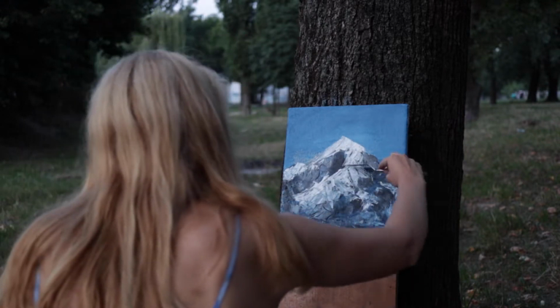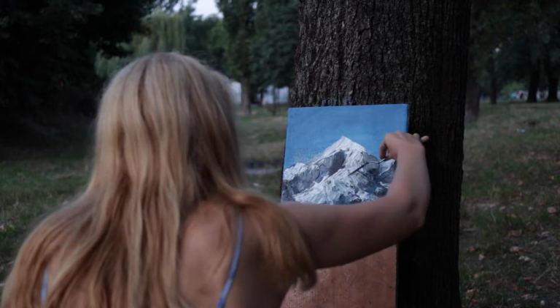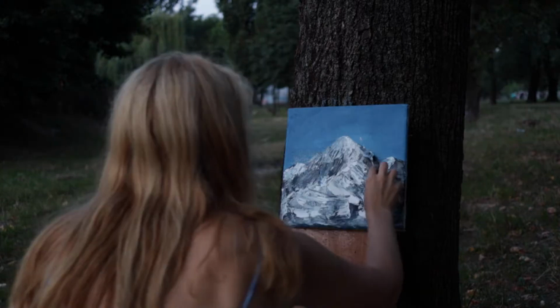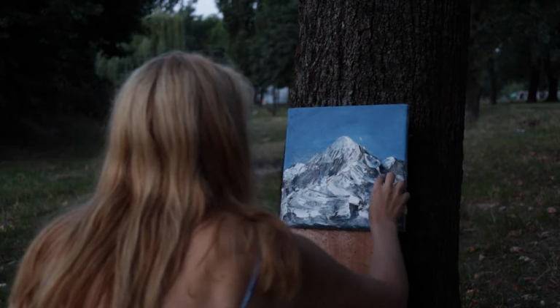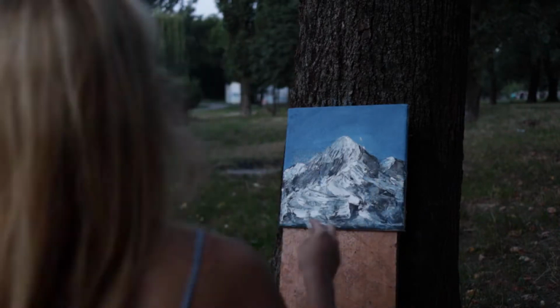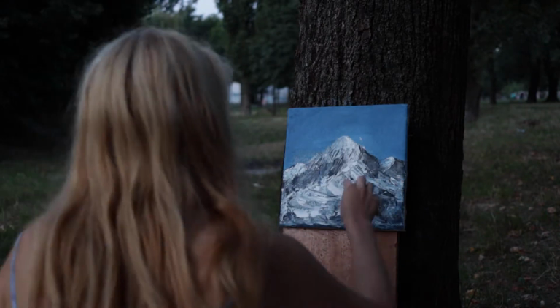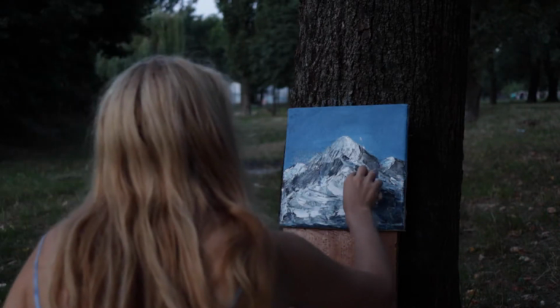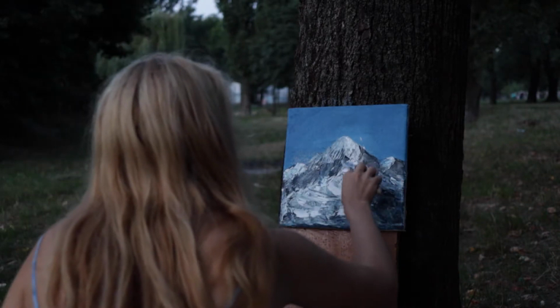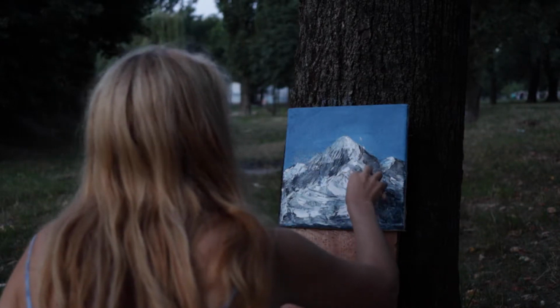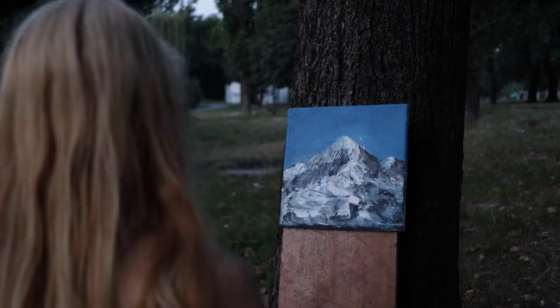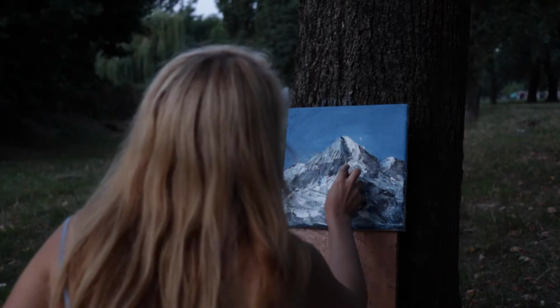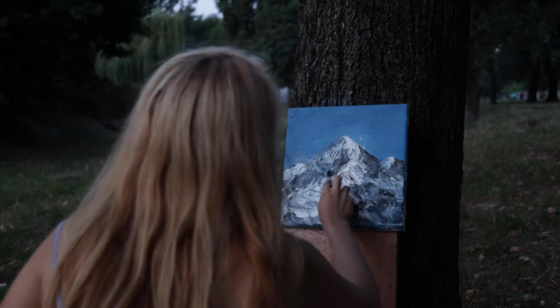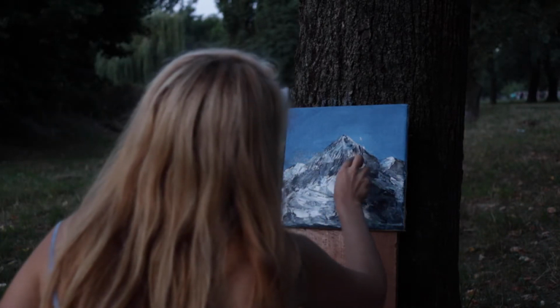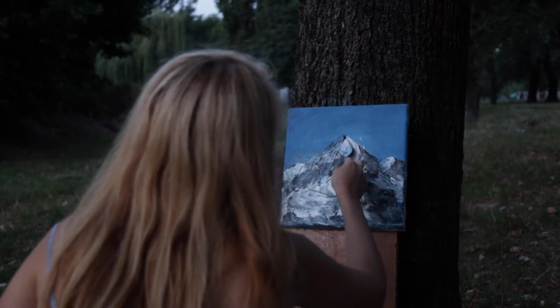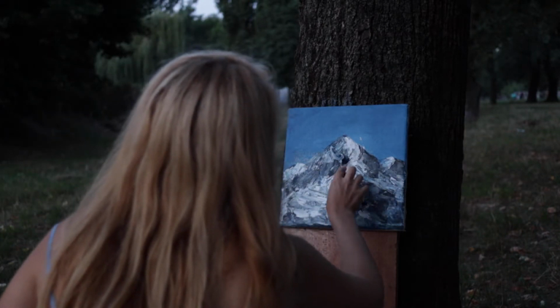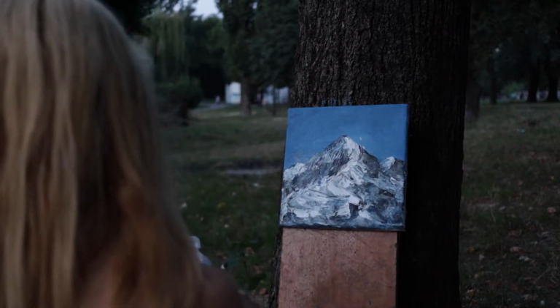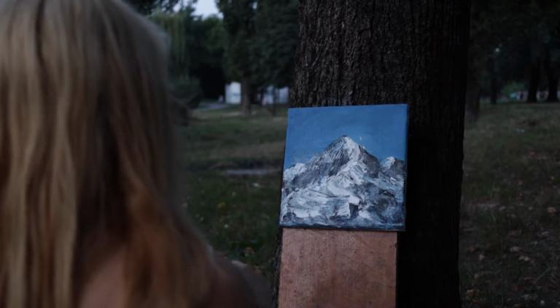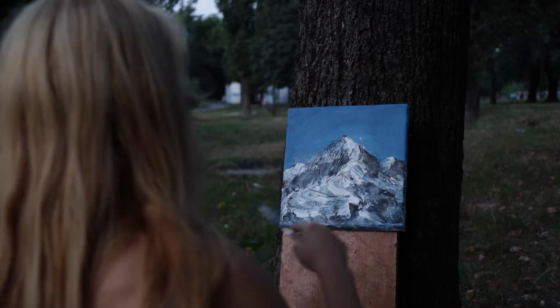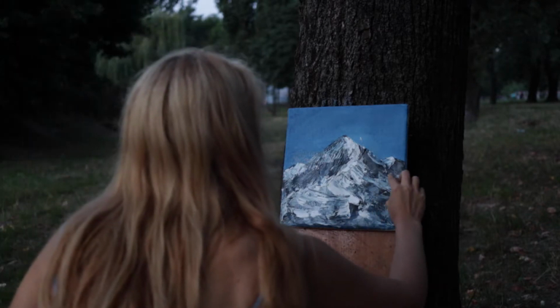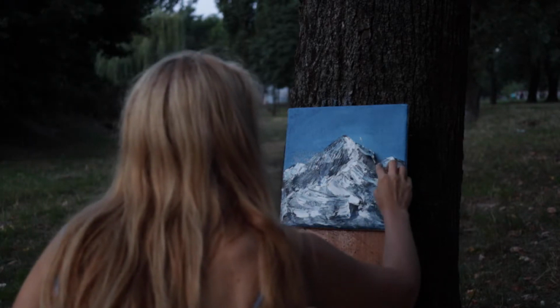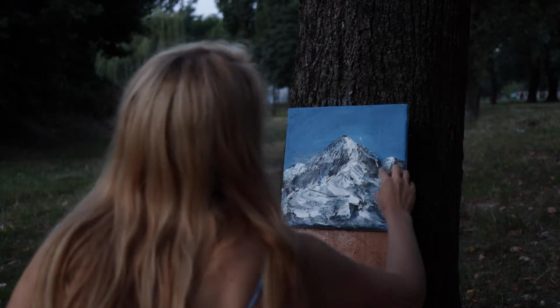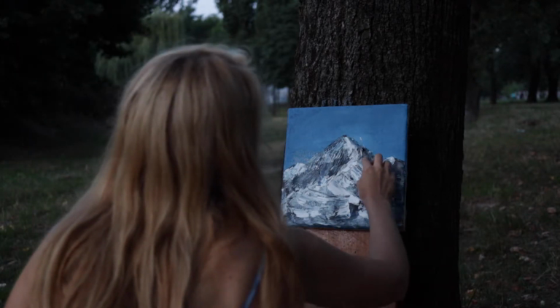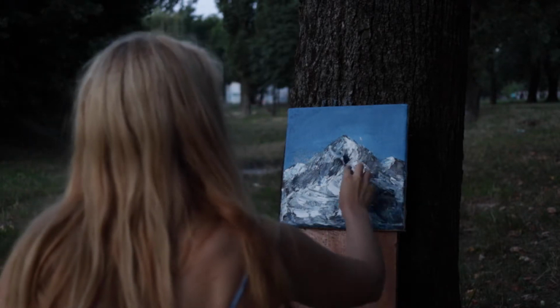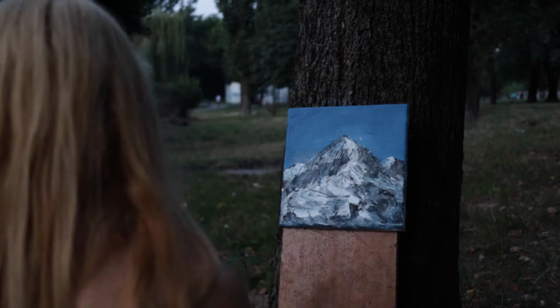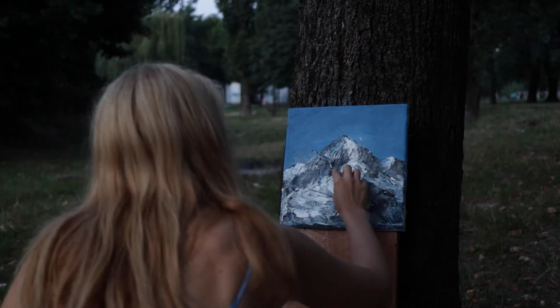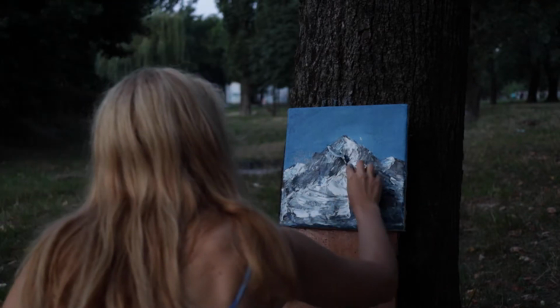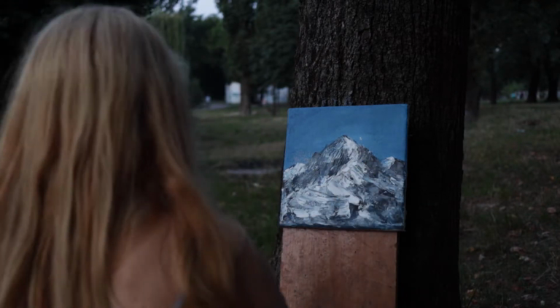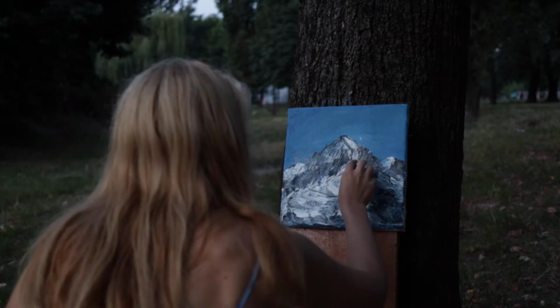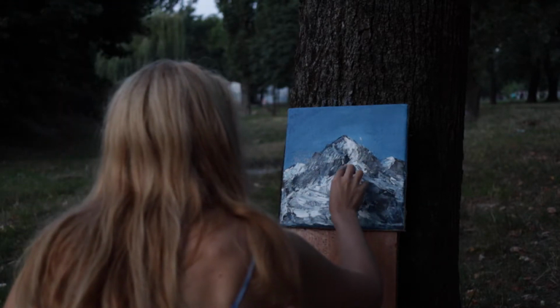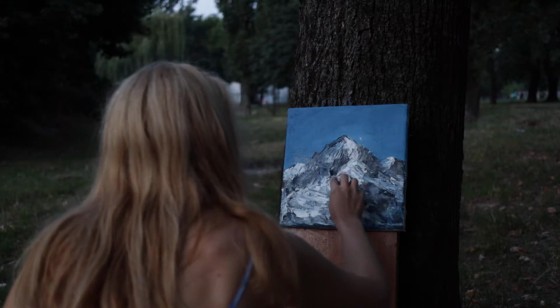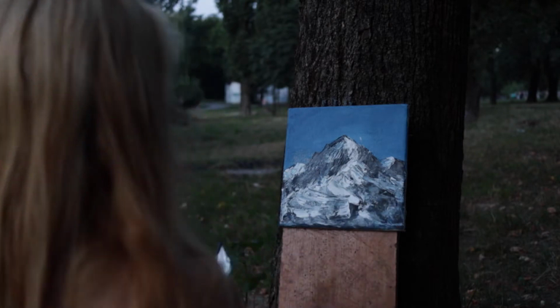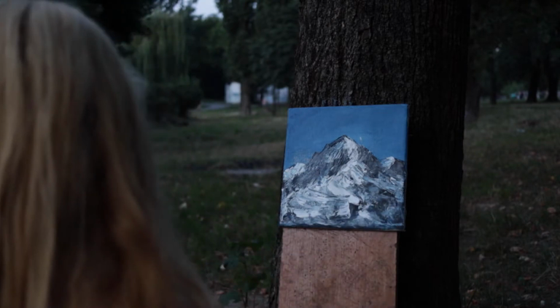As you can see, I'm enjoying the process, but it was so late and it became darker and darker, so I was forced to go home. And I didn't finish painting that day.